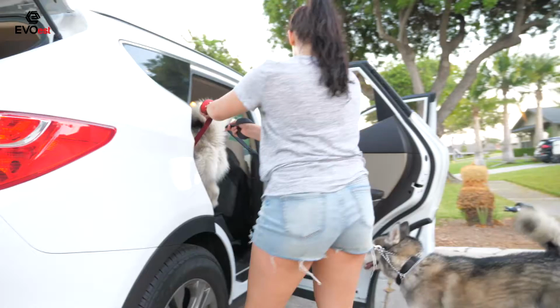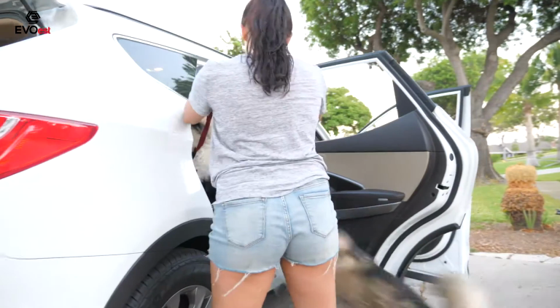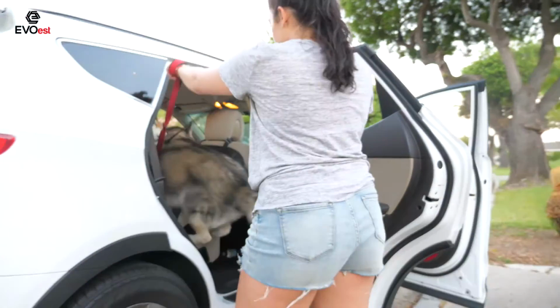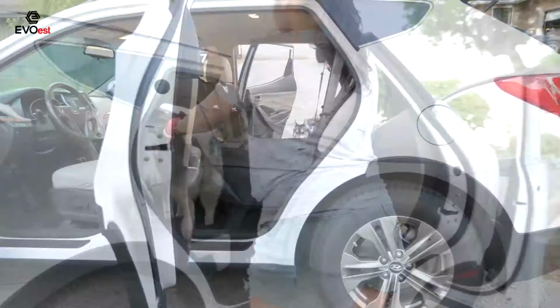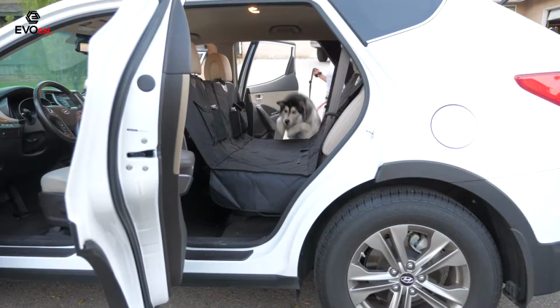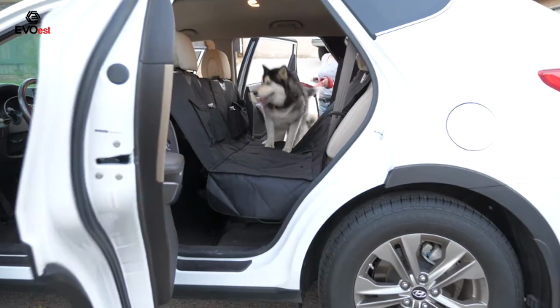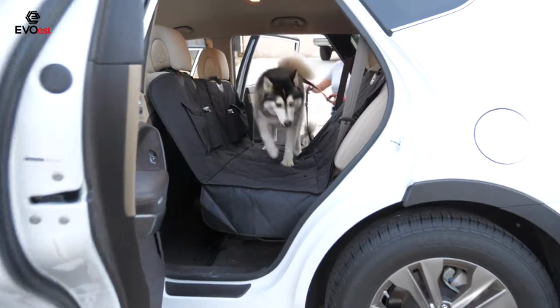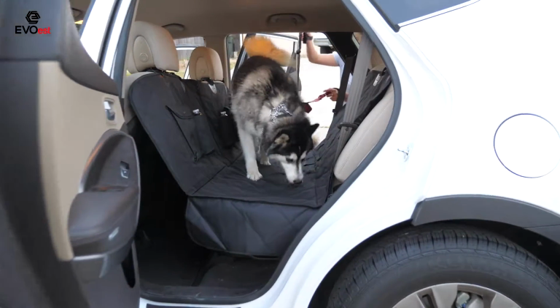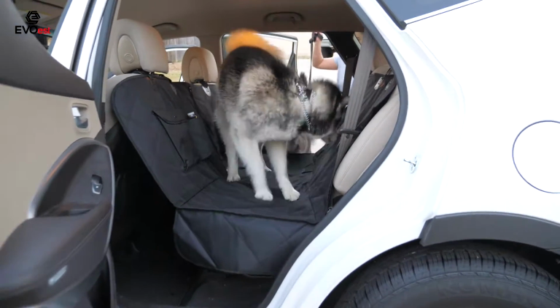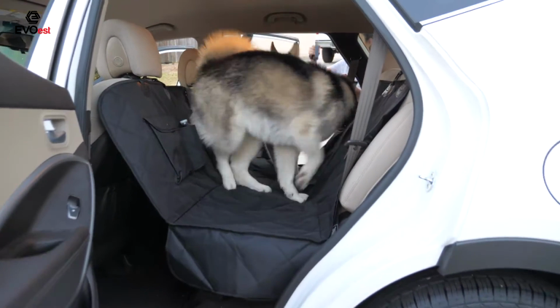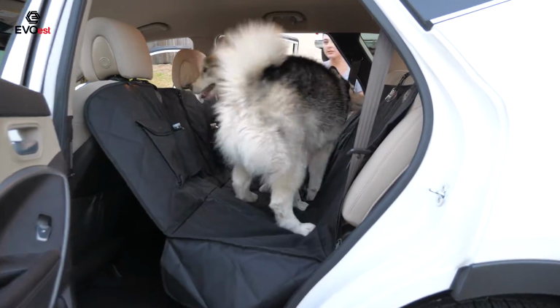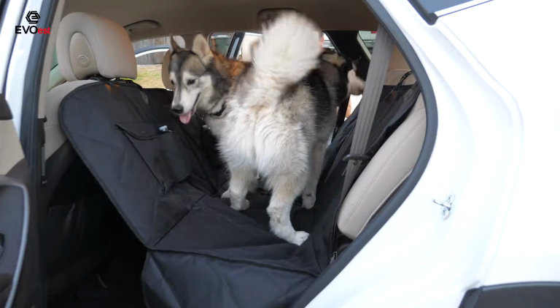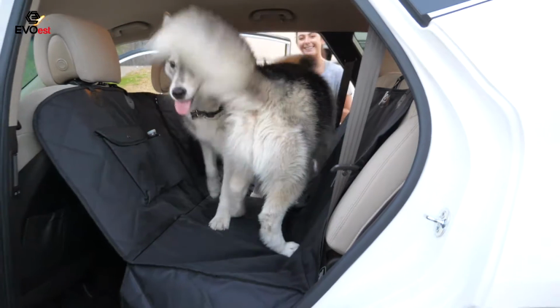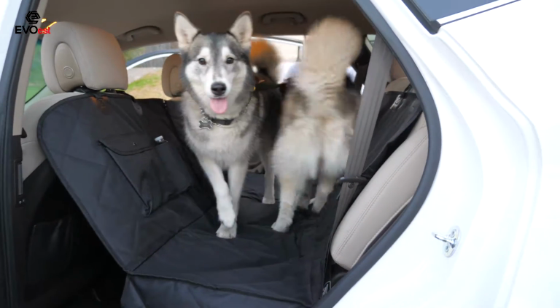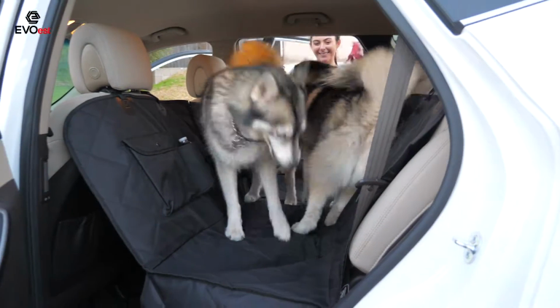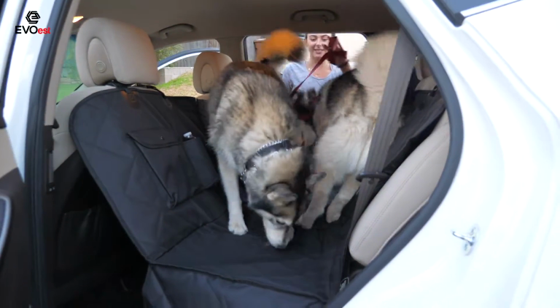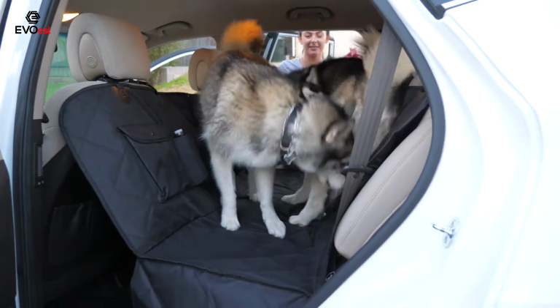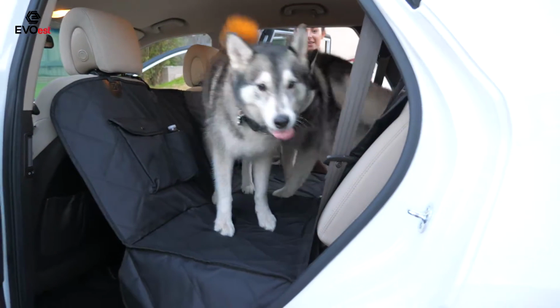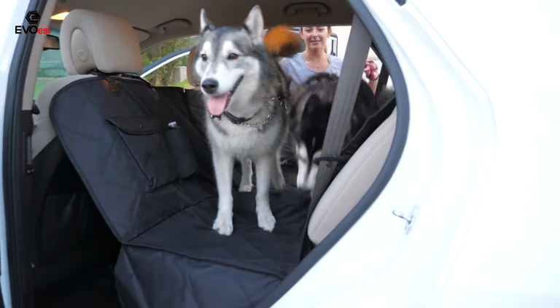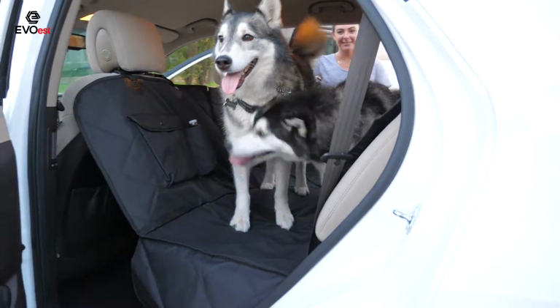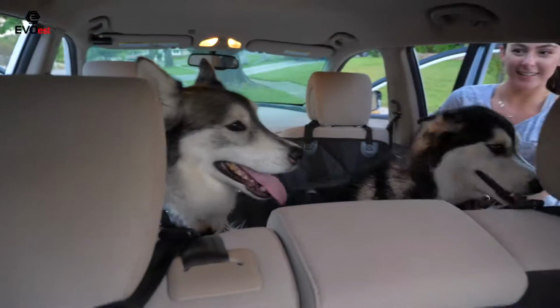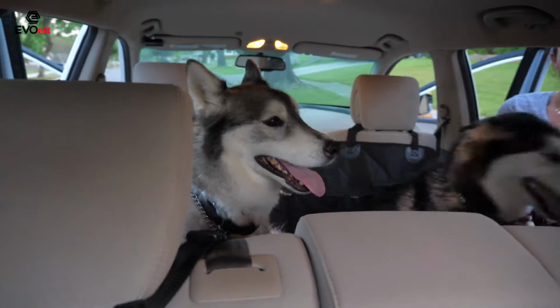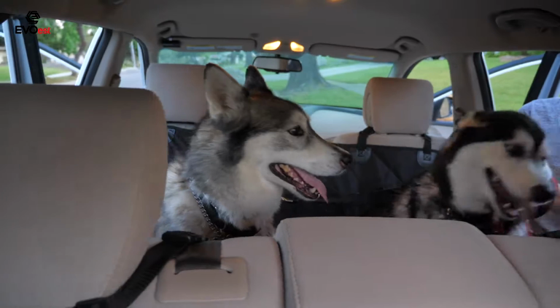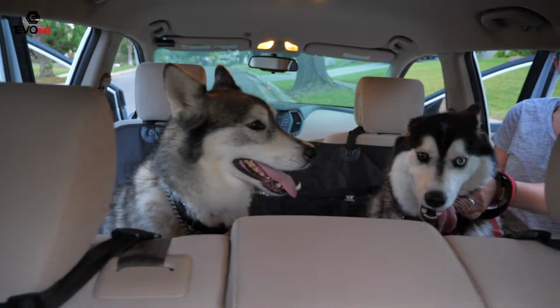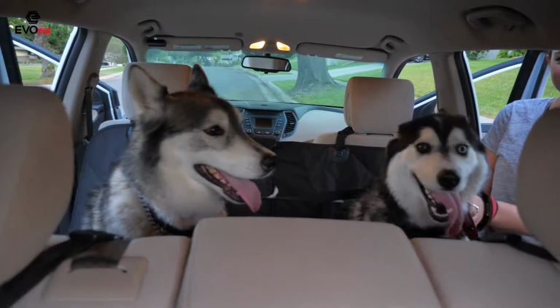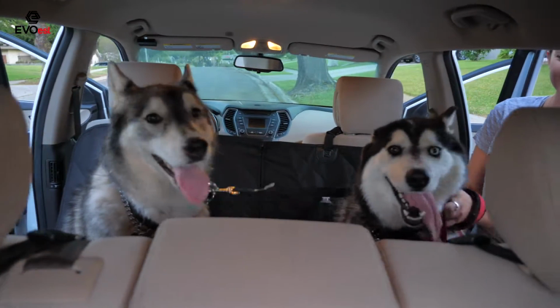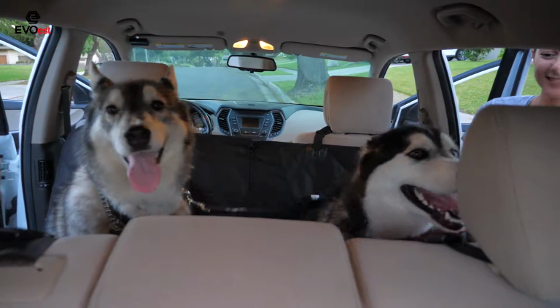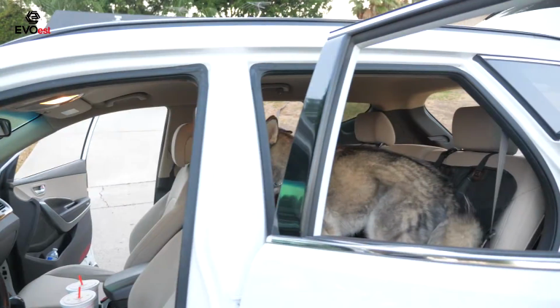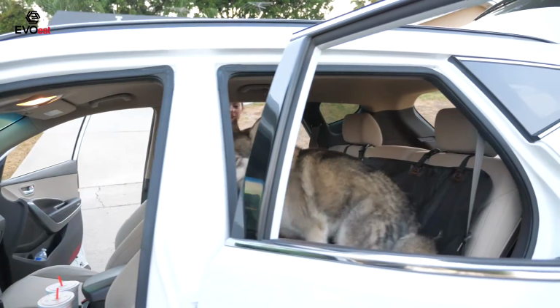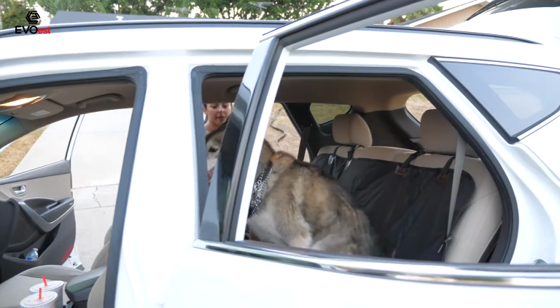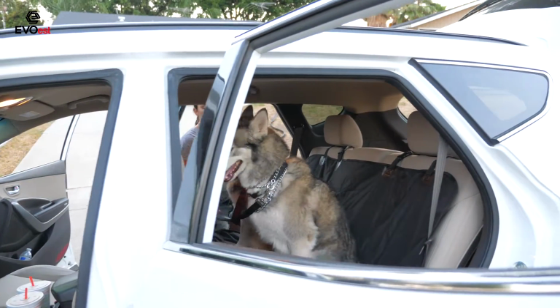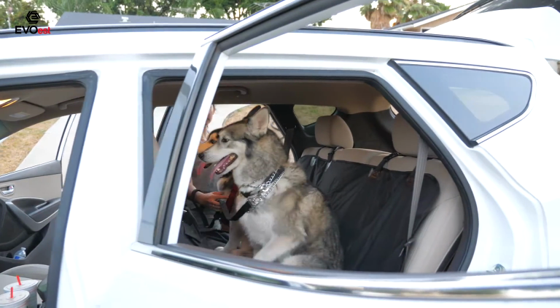It is easy to spot clean with a damp cloth, lint remover, or hand-held vacuum. It can also be placed in a washing machine for a deeper clean. It even comes with a free waterproof black carry bag, so it's easy to store and carry with you.